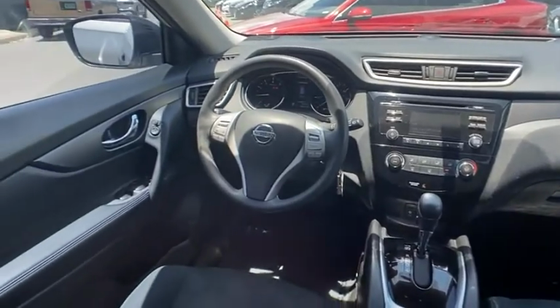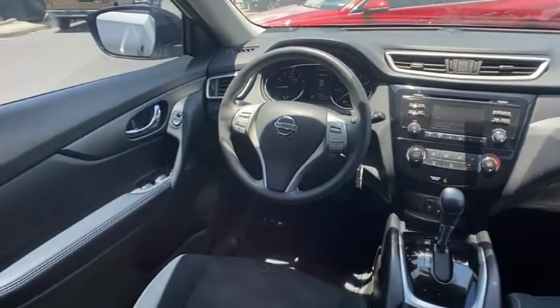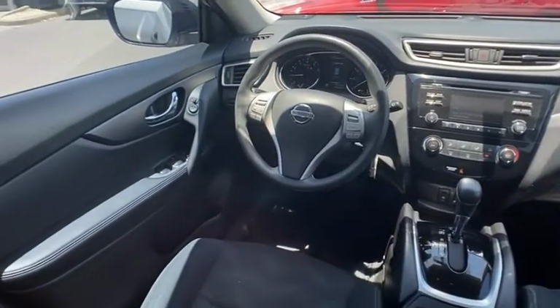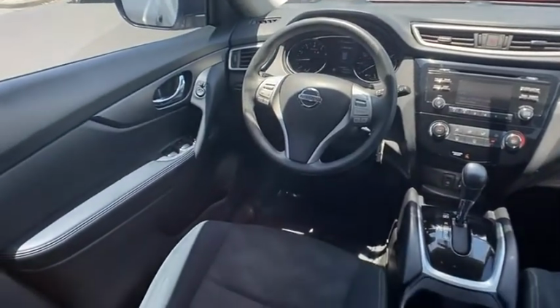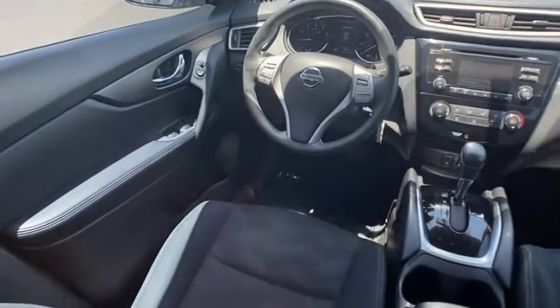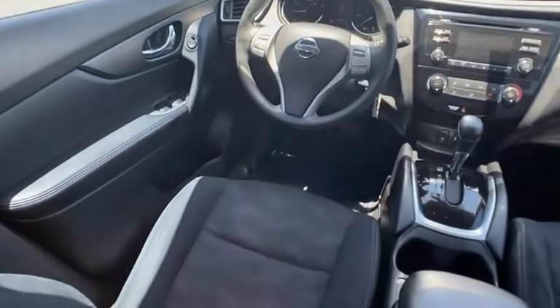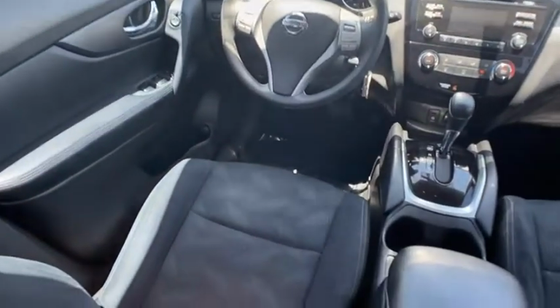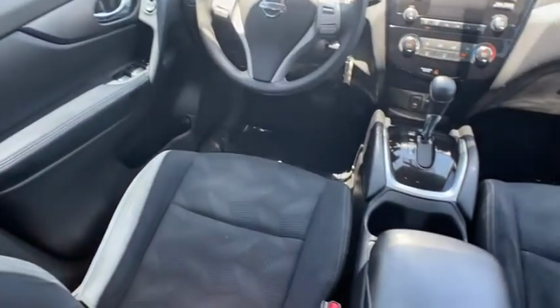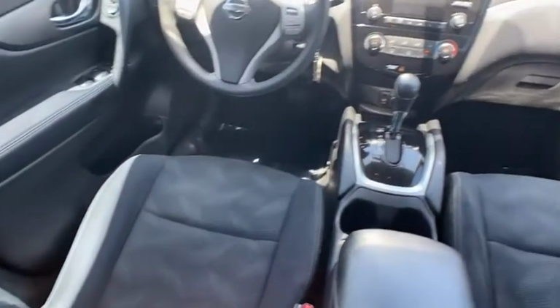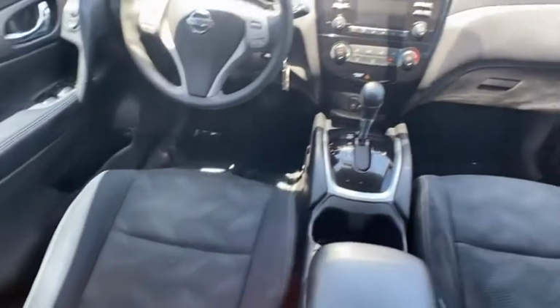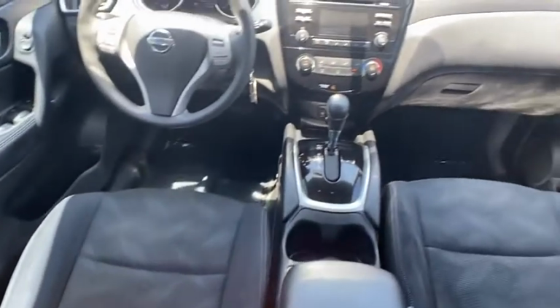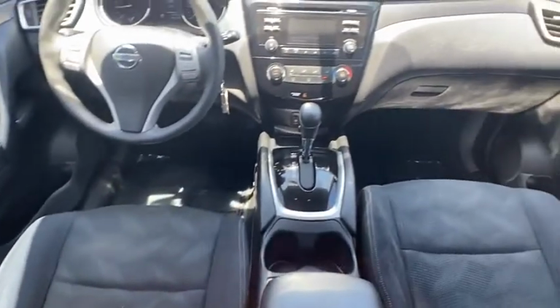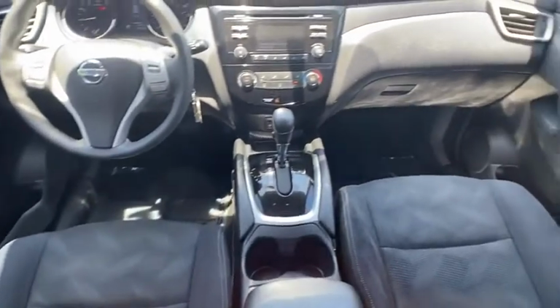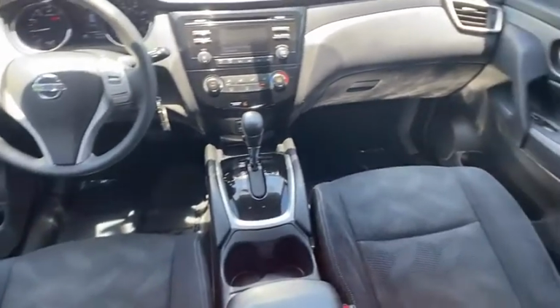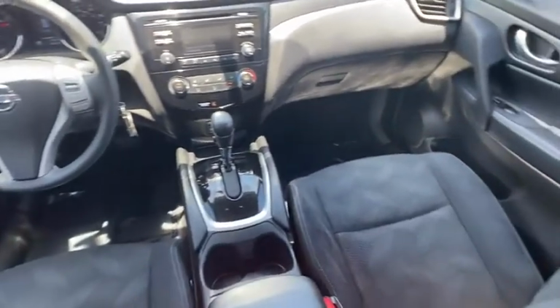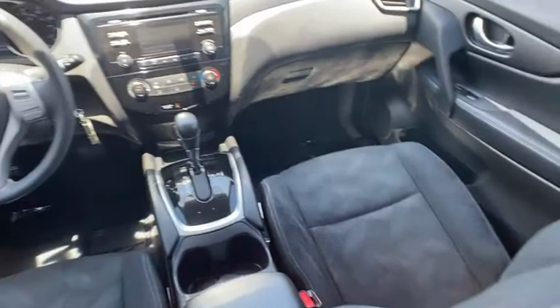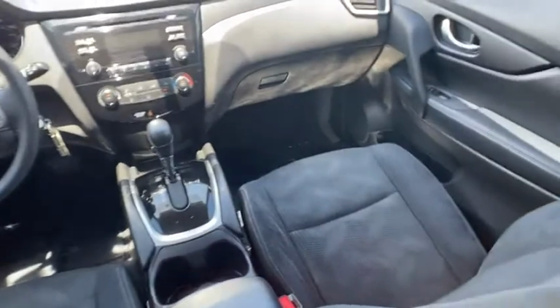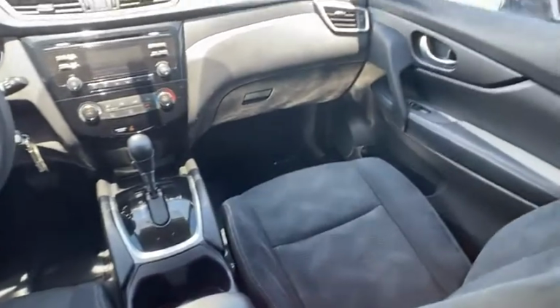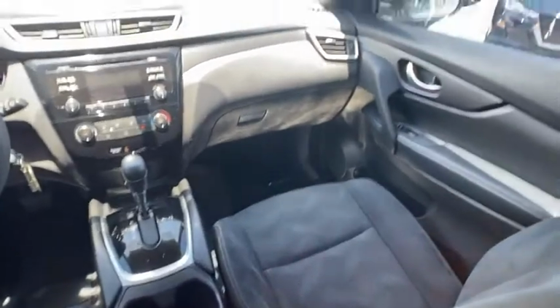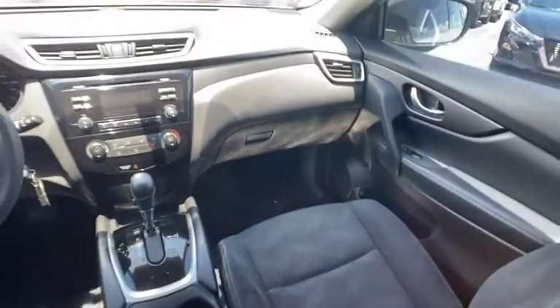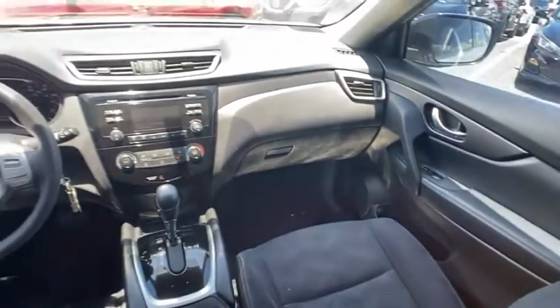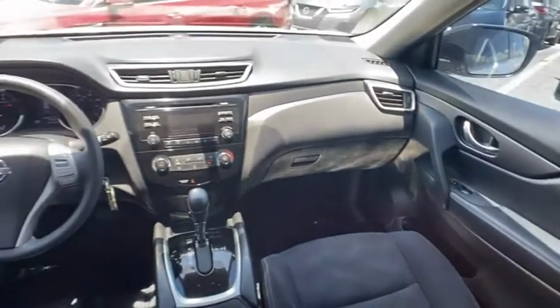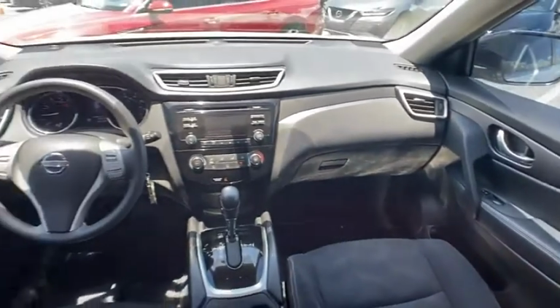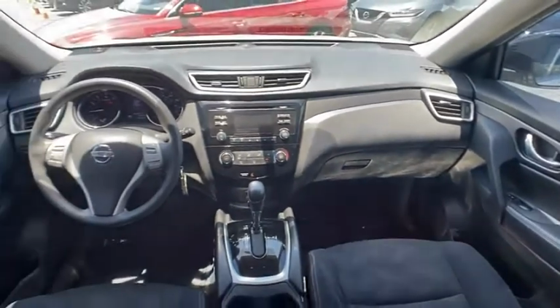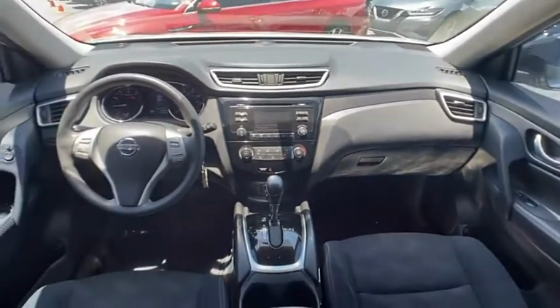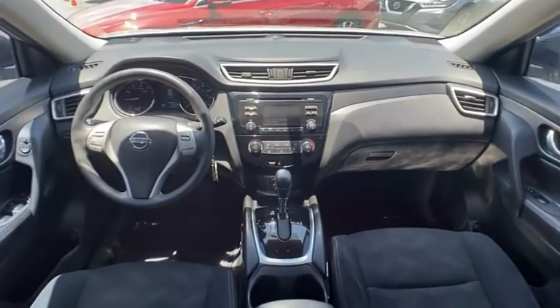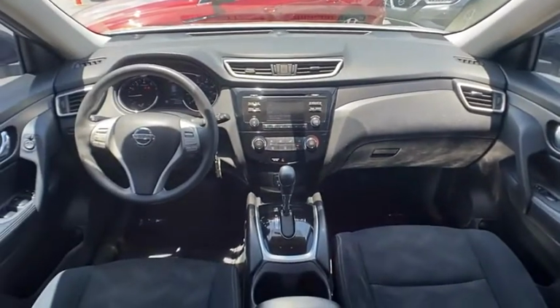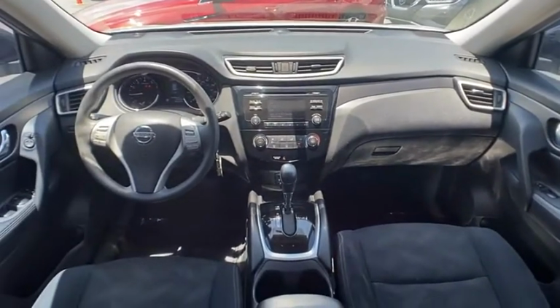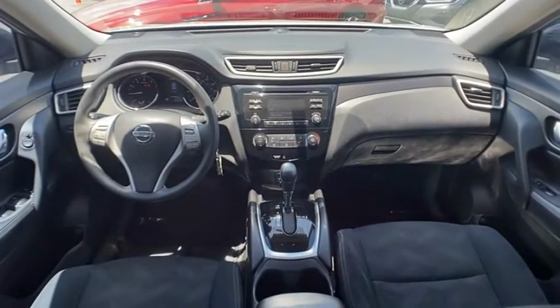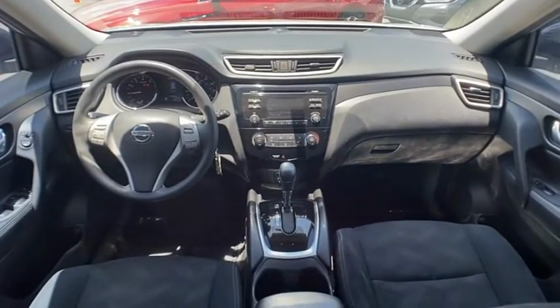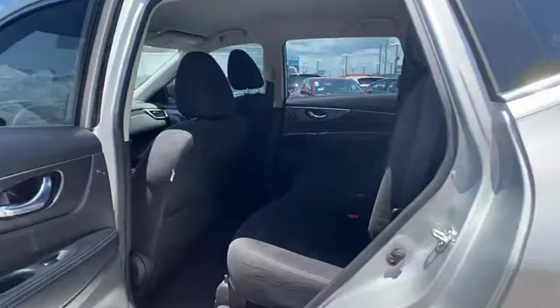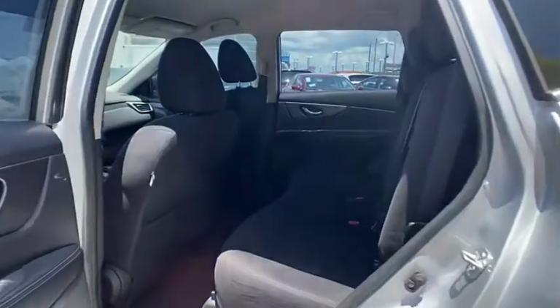This vehicle has less than 80,000 miles. Here are some of this vehicle's great options: tire pressure monitor, rear spoiler, brake assist.